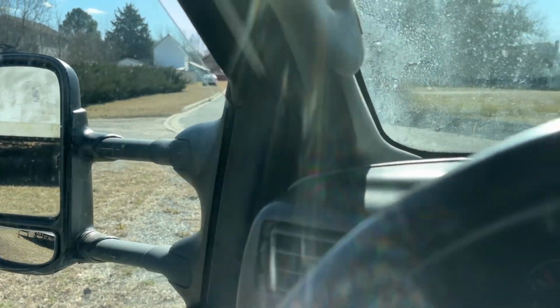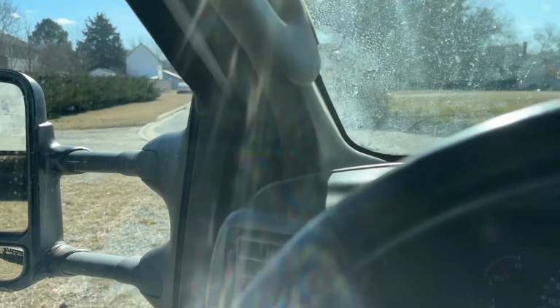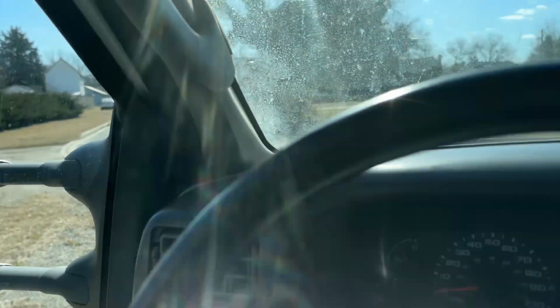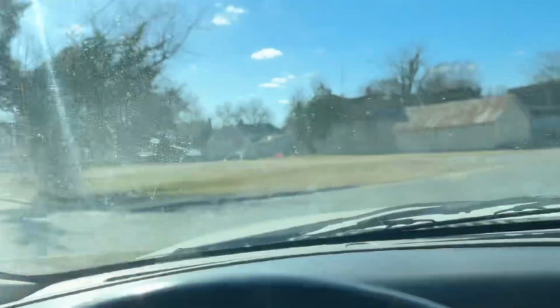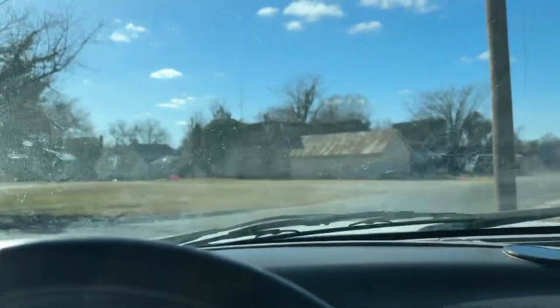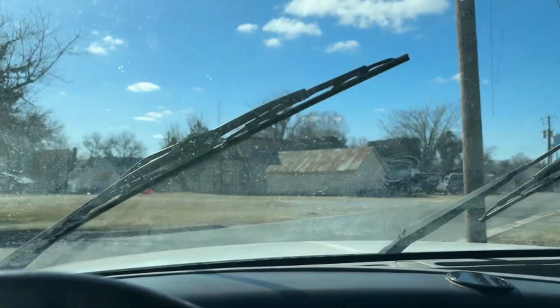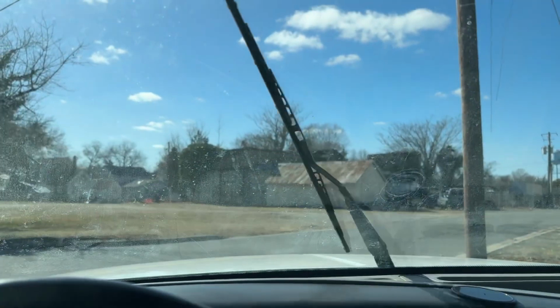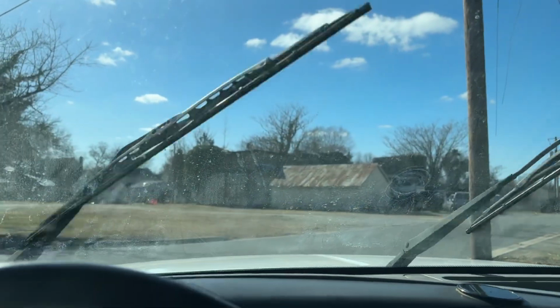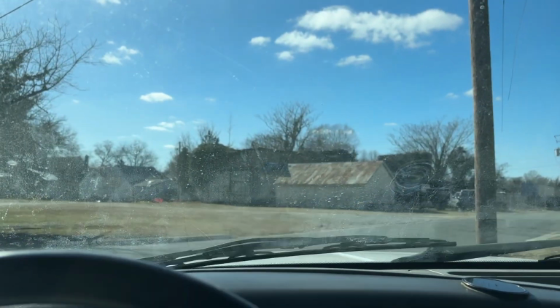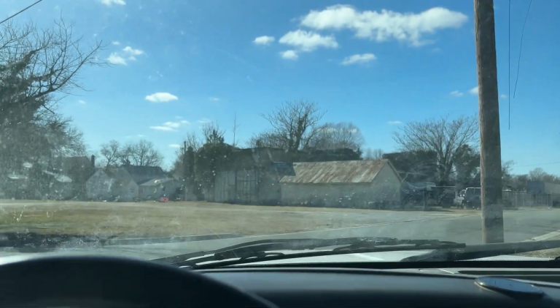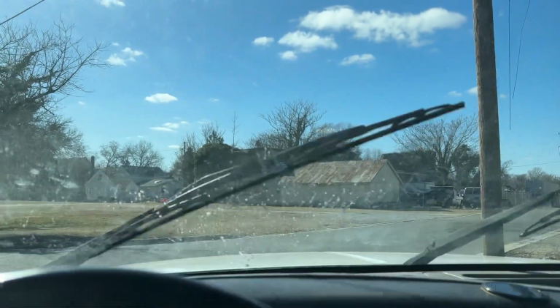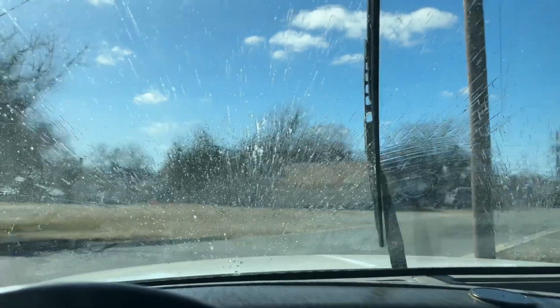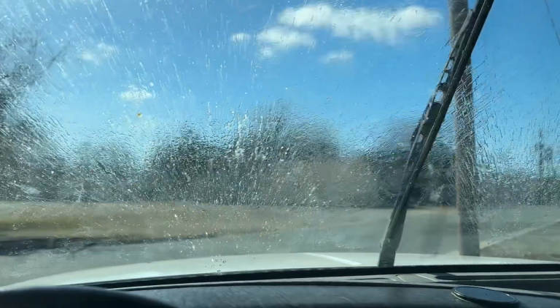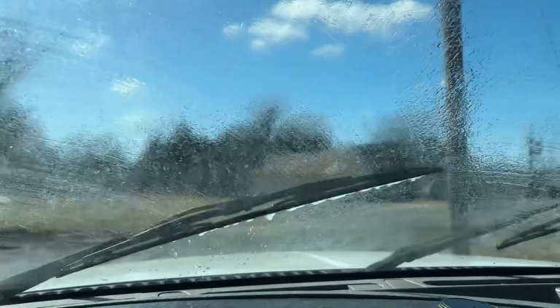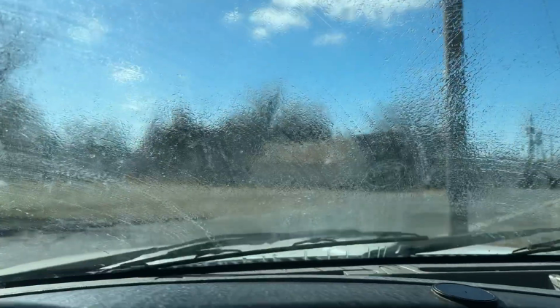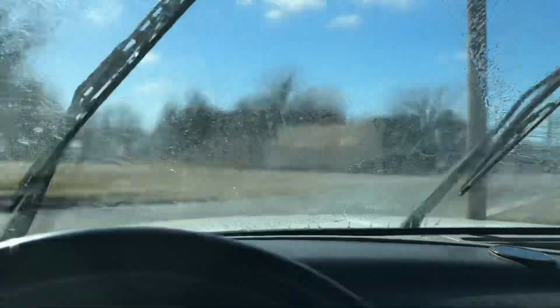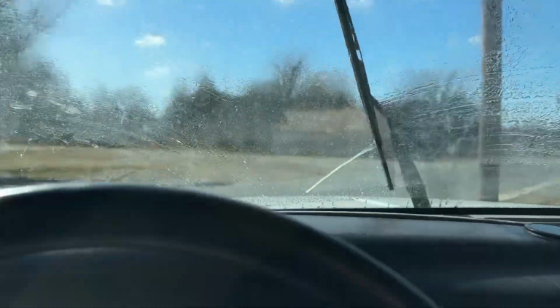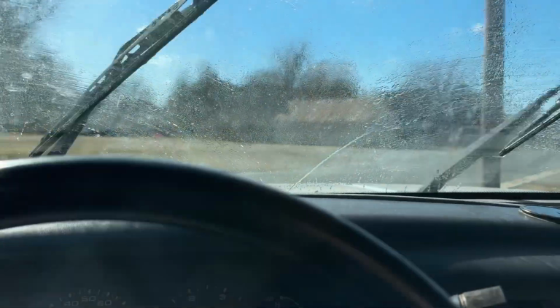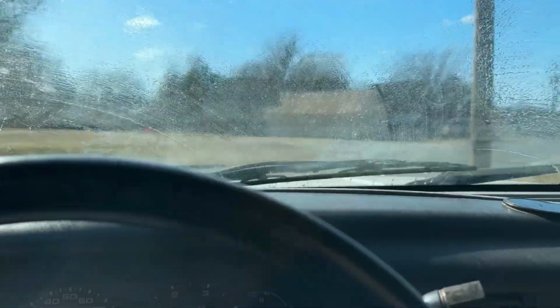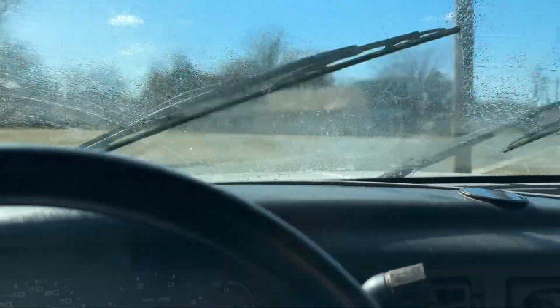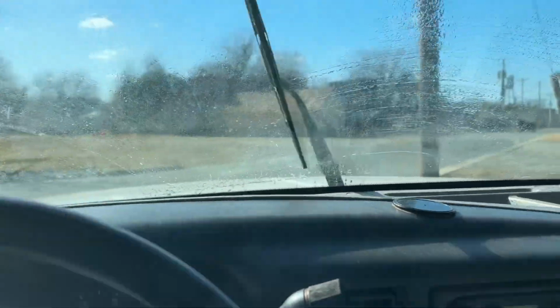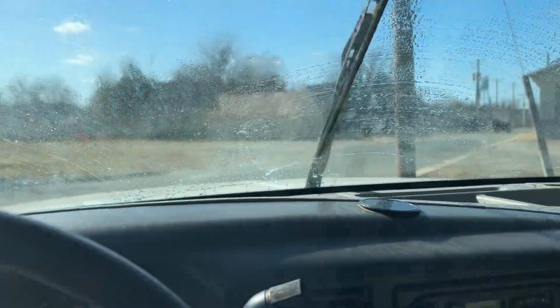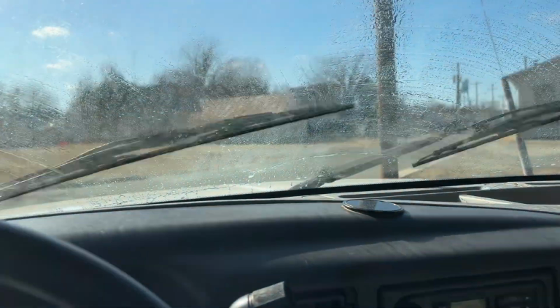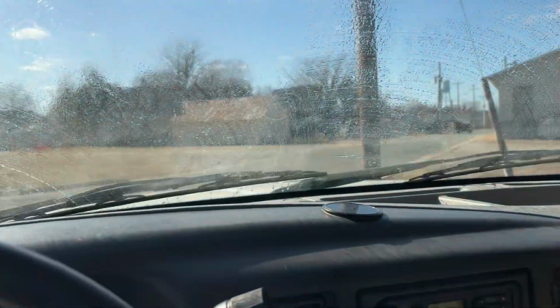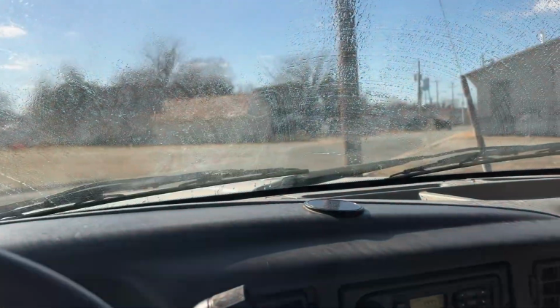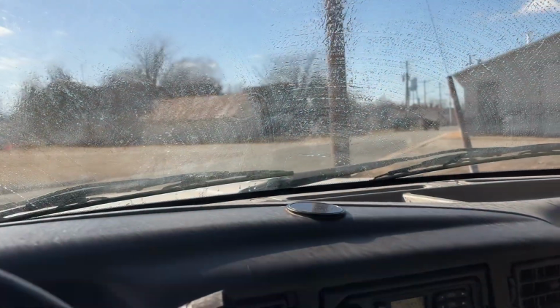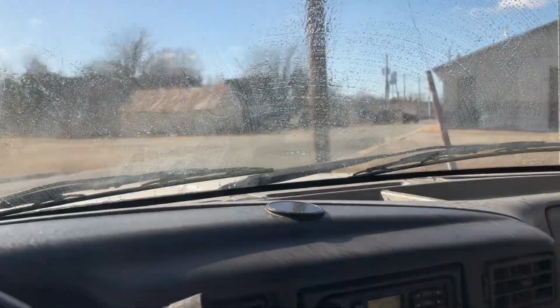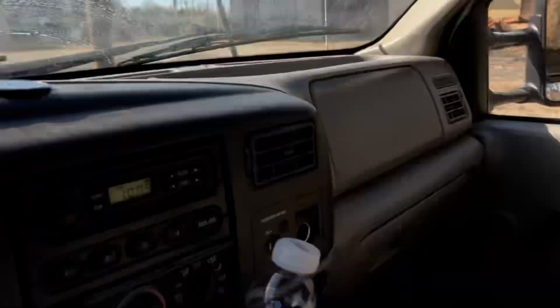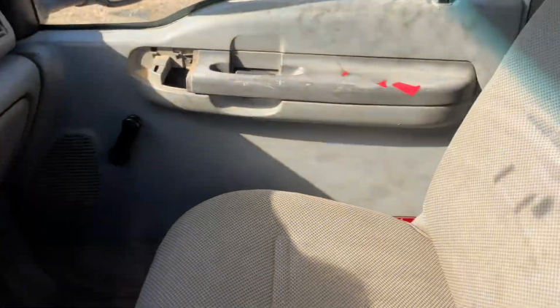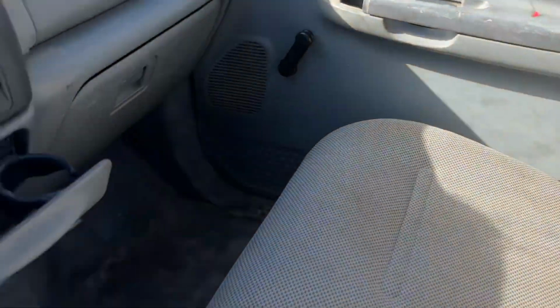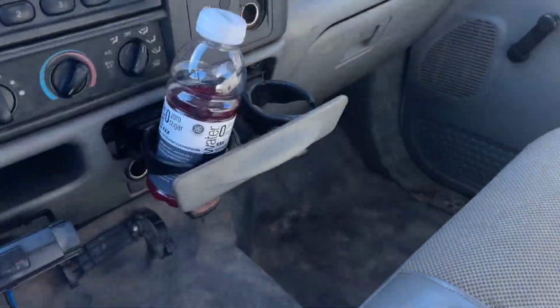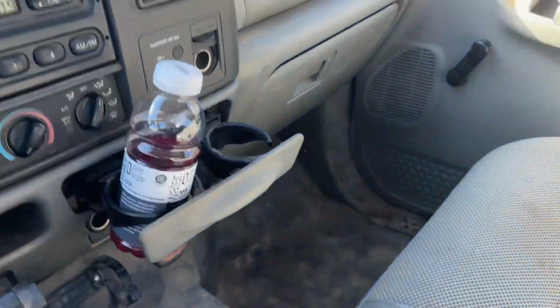Windows work because they're crank, so that's good. Windshield wipers seem to work — even got a little clean juice in them. Just a typical work truck here.